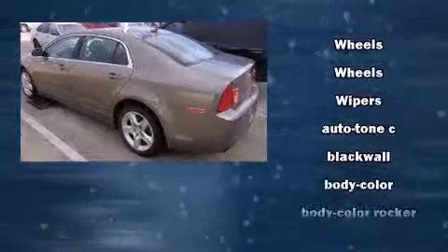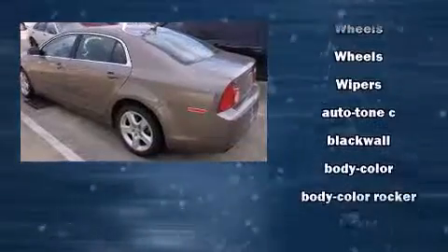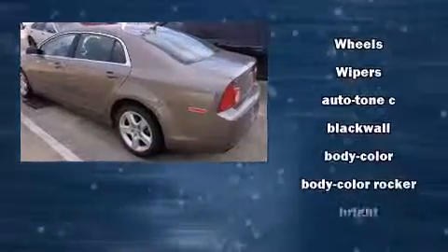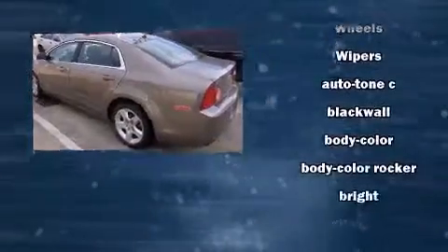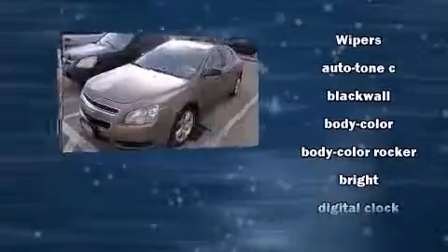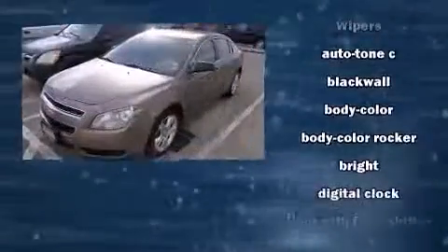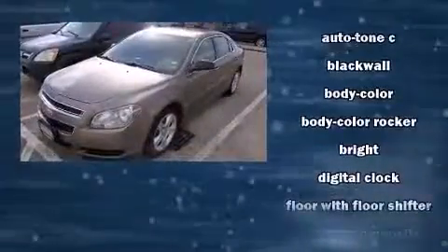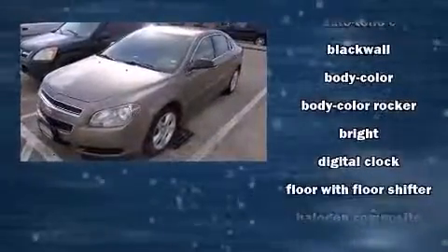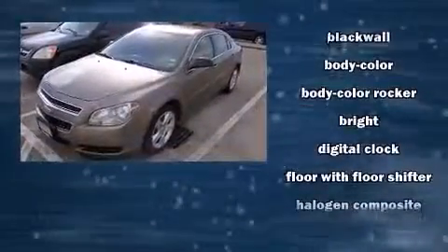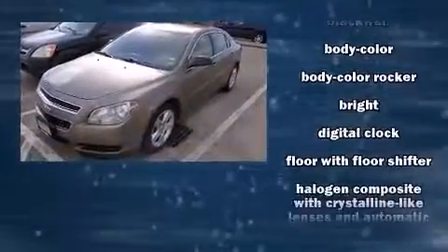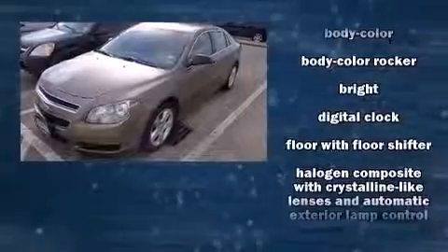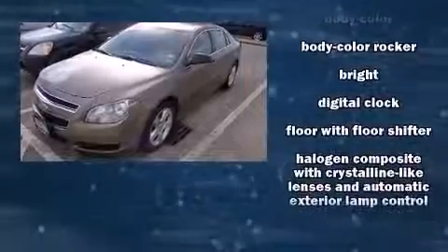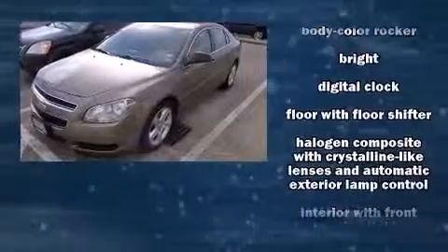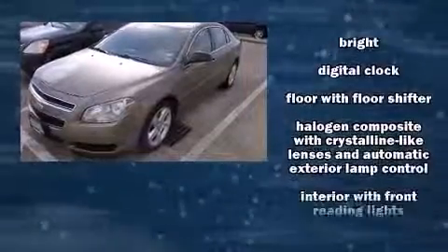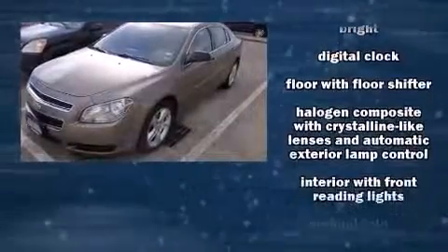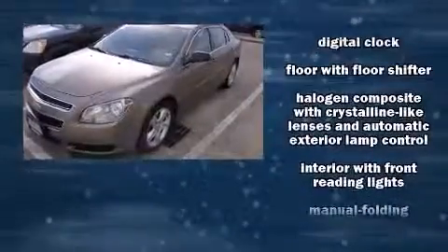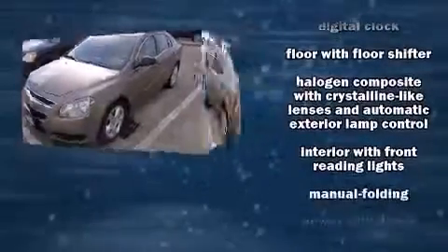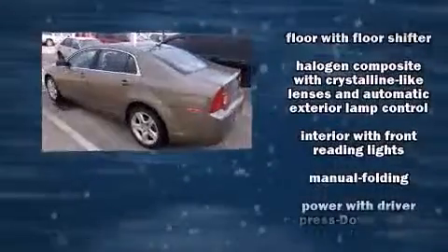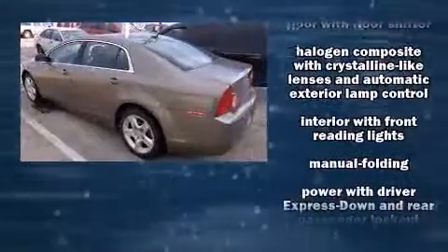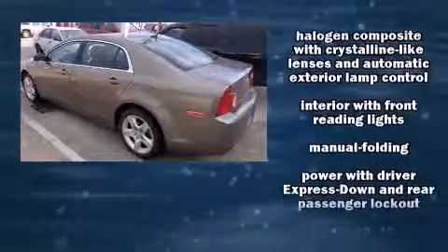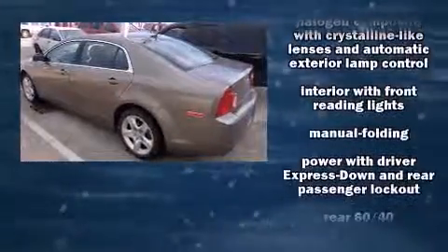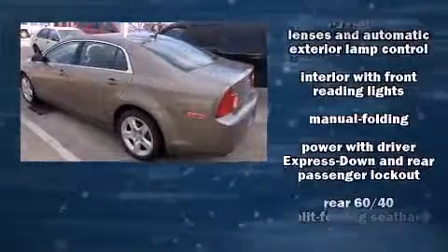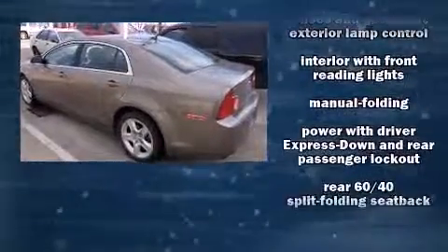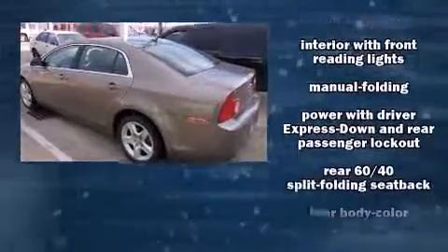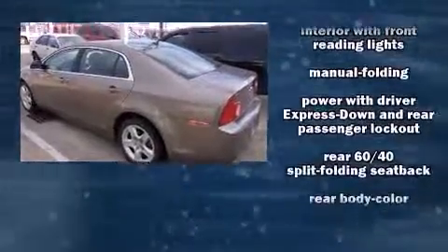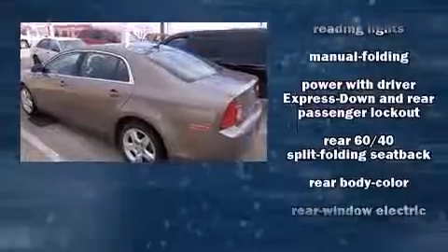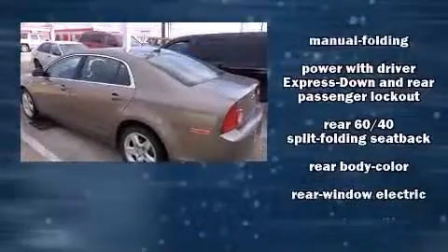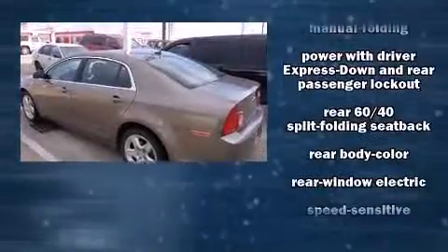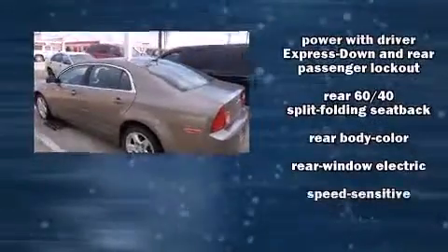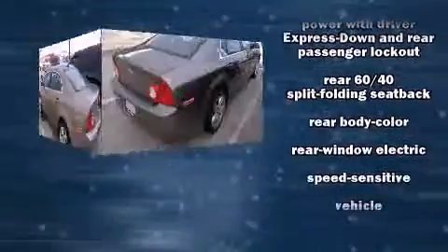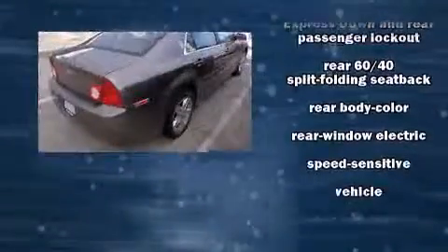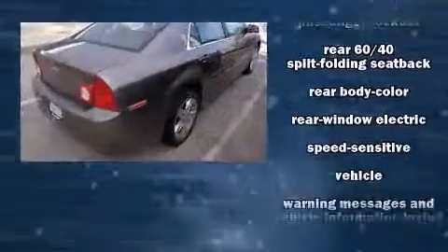This car was designed with safety in mind, allowing you to drive with even greater assurance. It also arrives with a Carfax history report indicating just one previous owner.